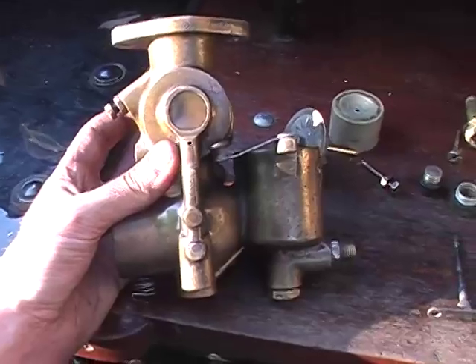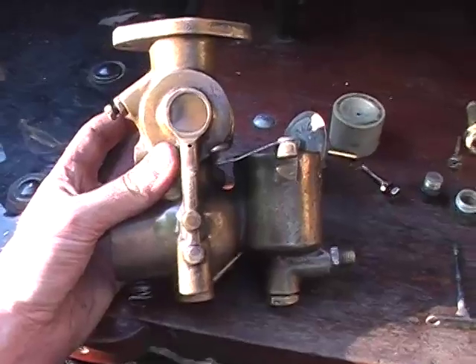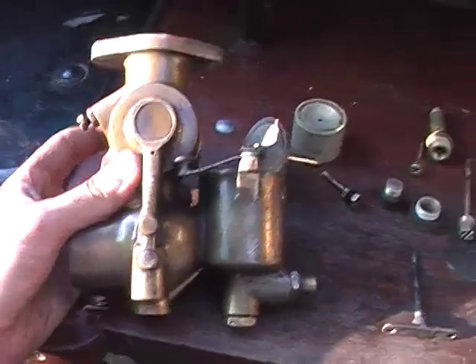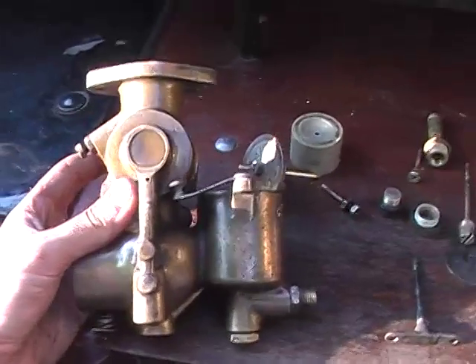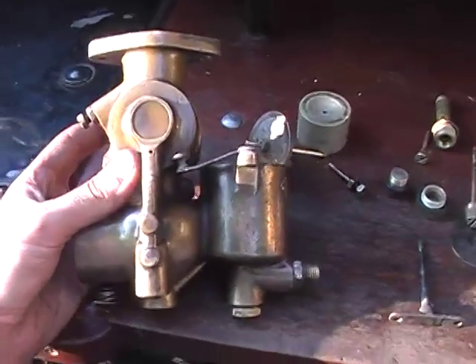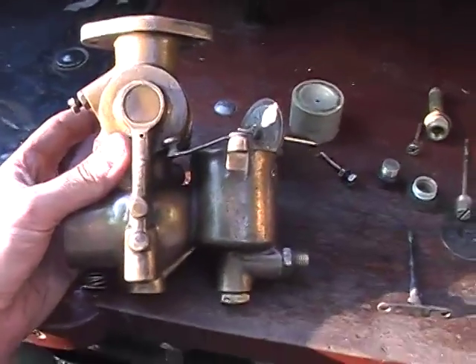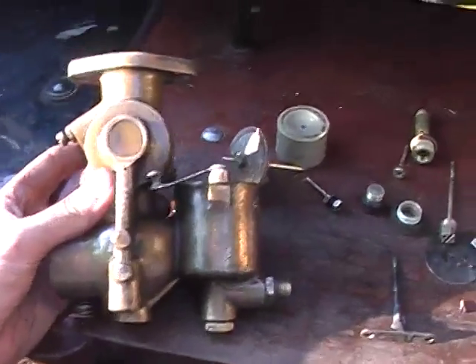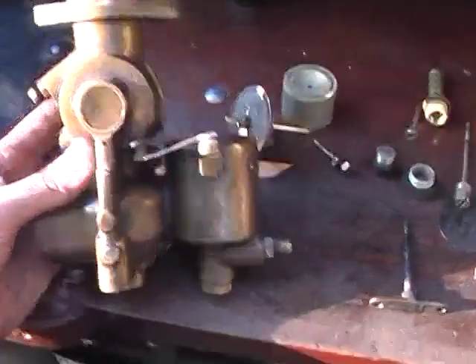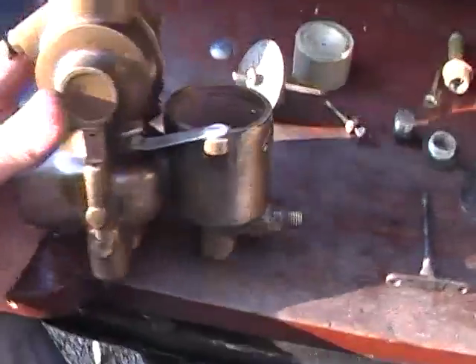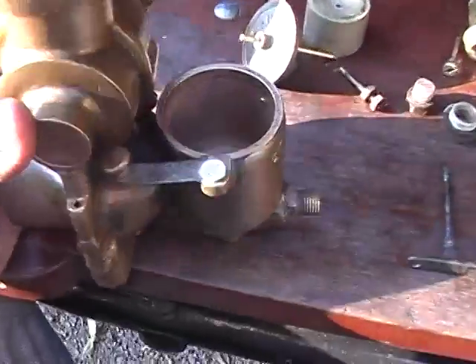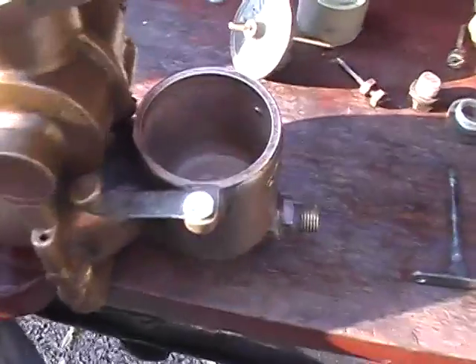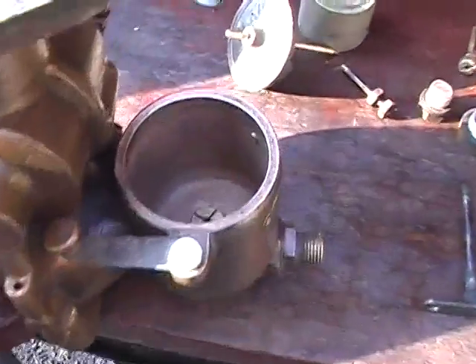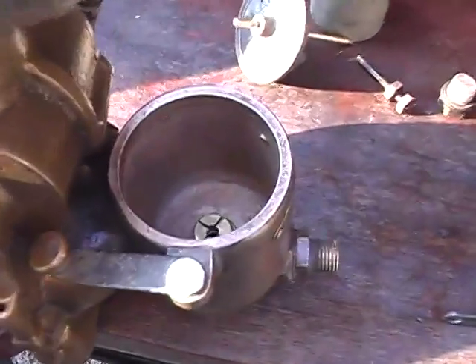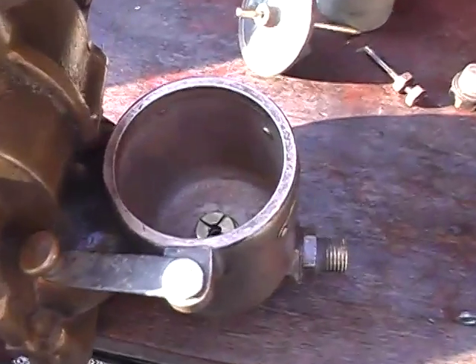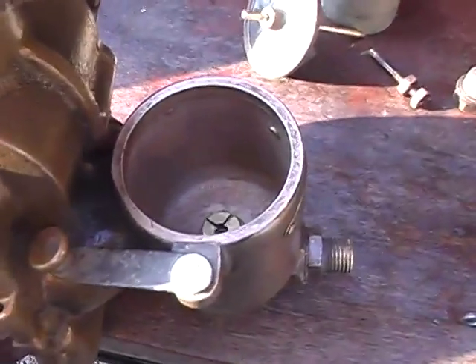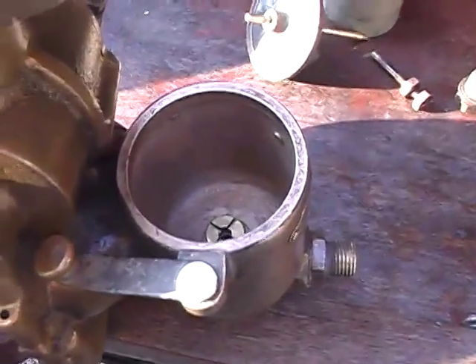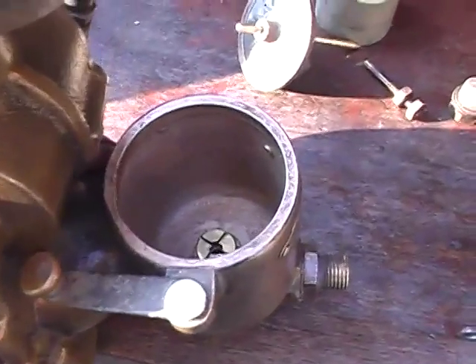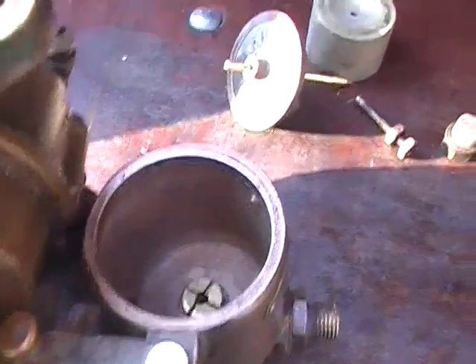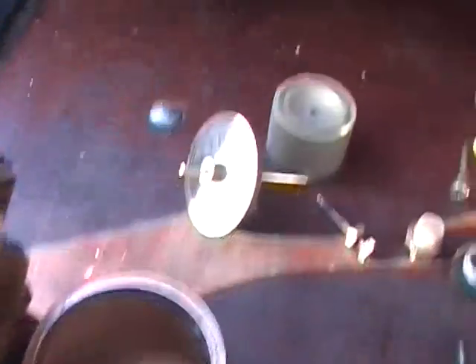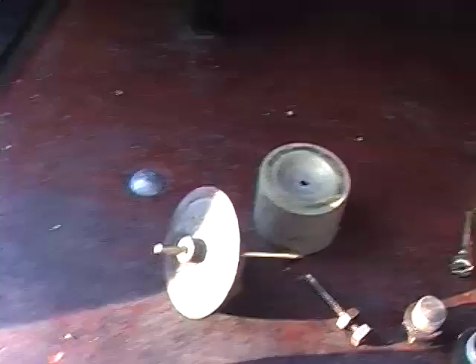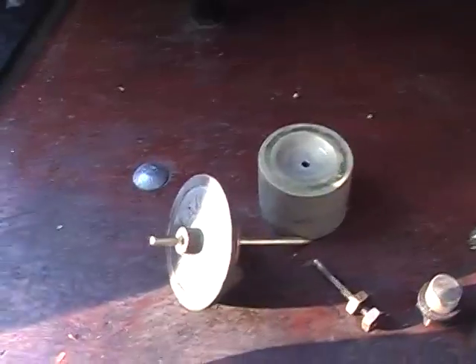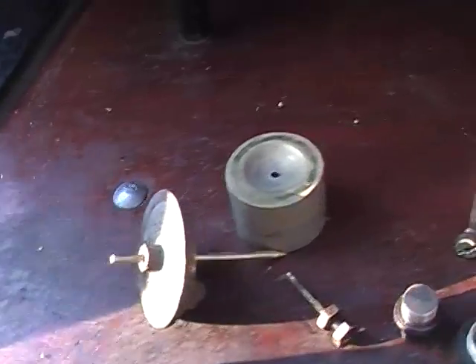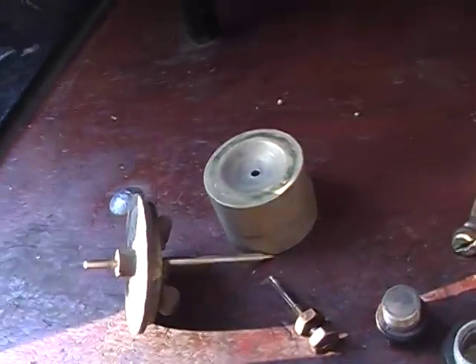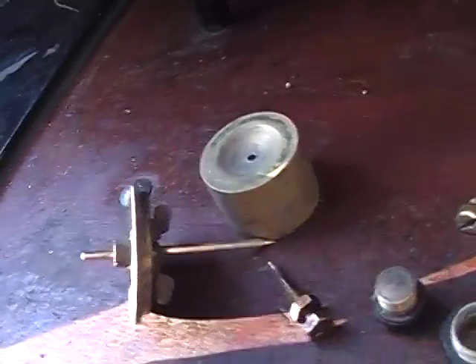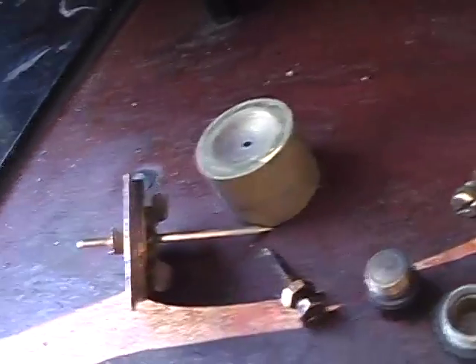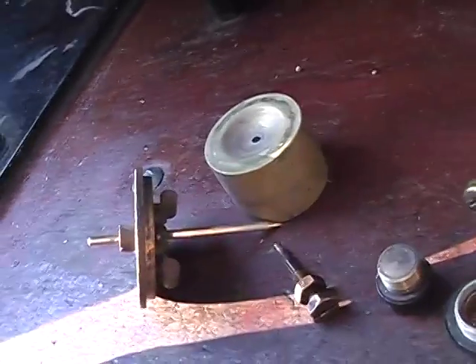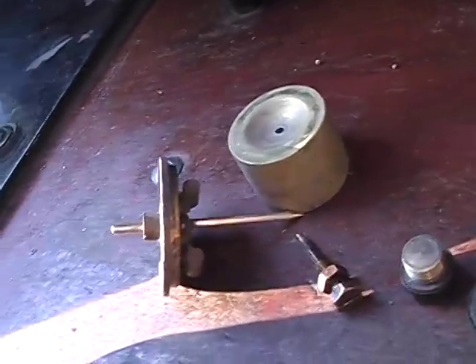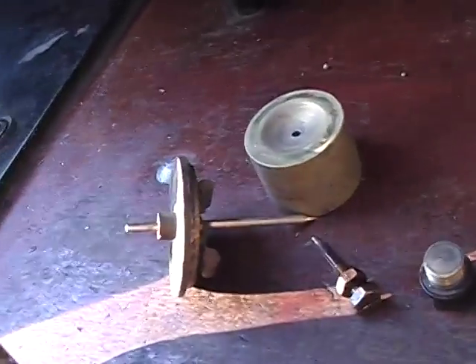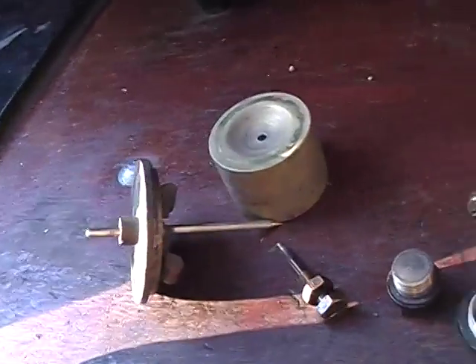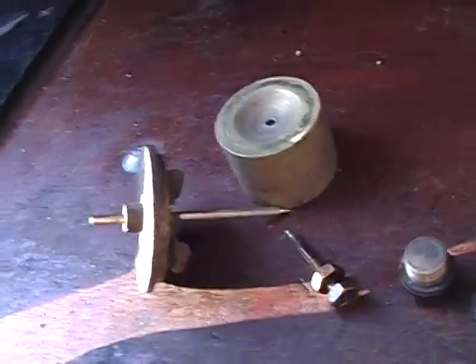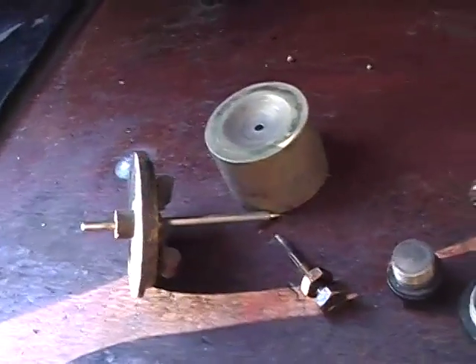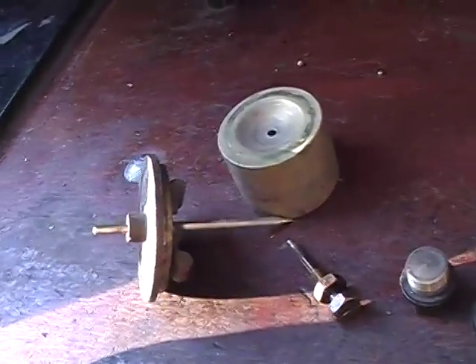Right, the carburettor's stripped down. That's the float chamber, that's the float that came out of it, and the needle valve.